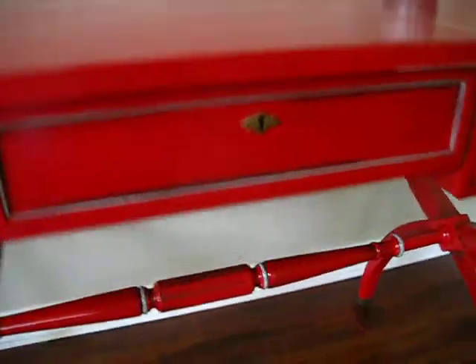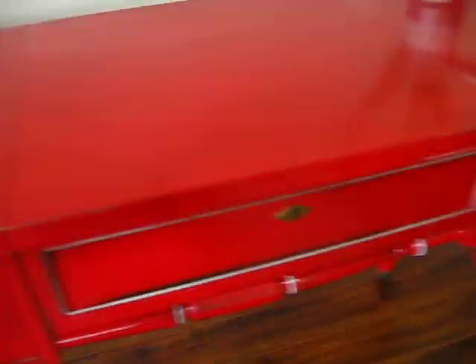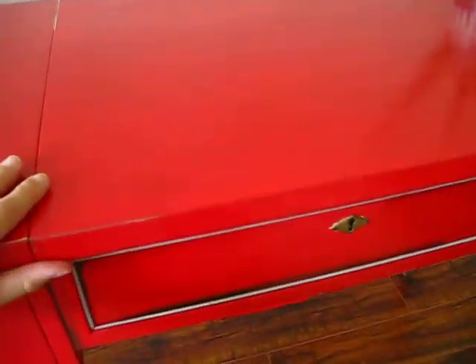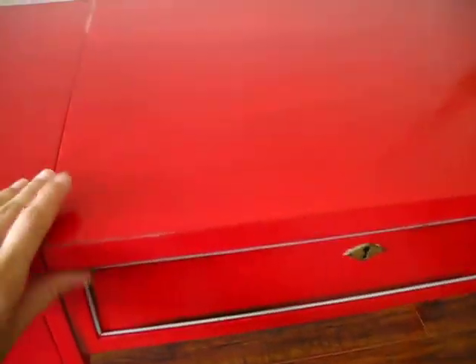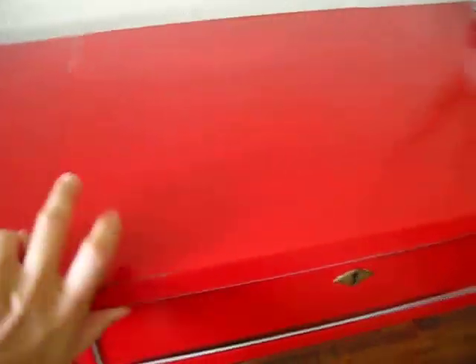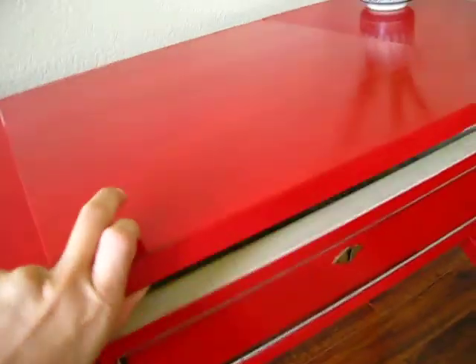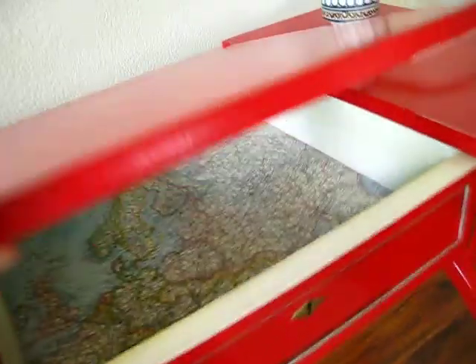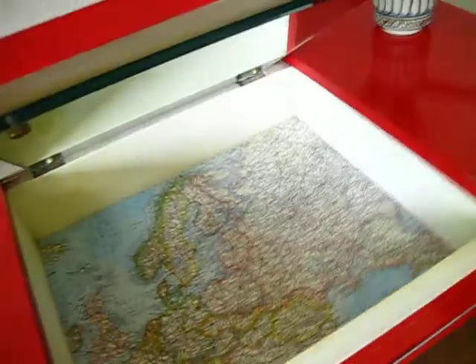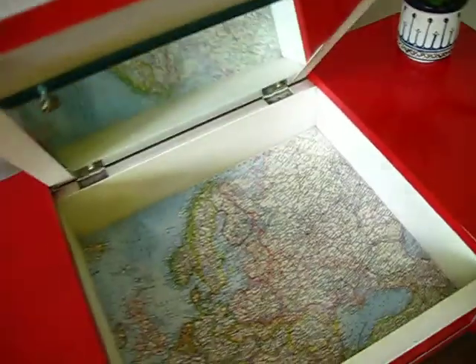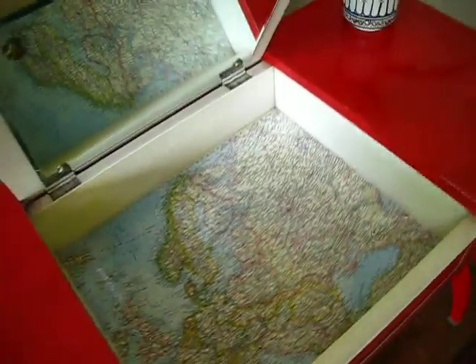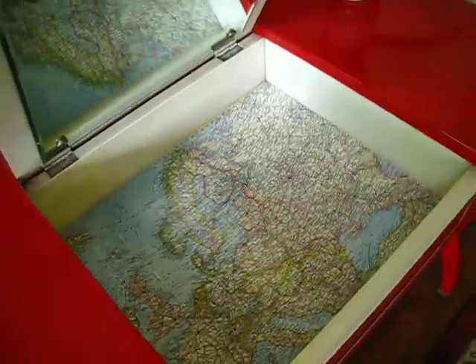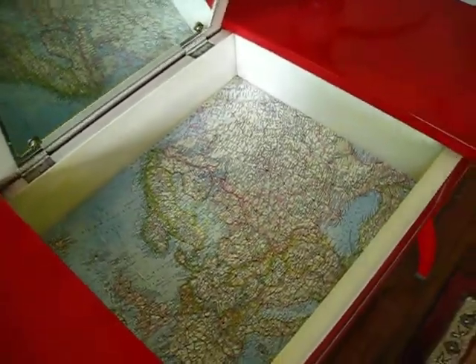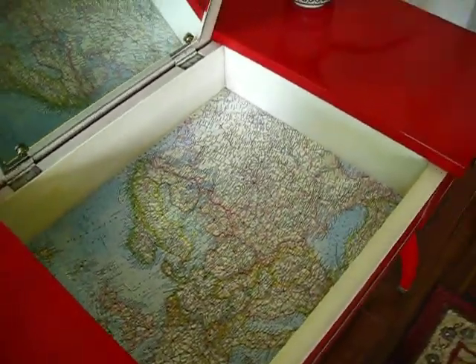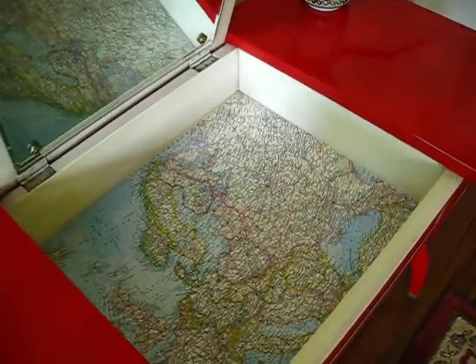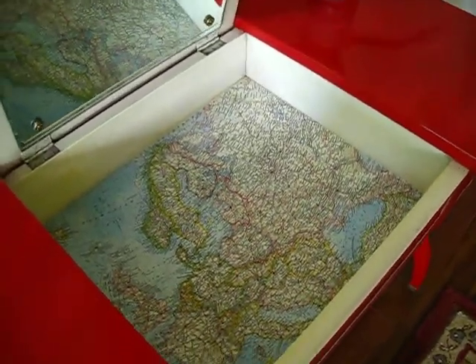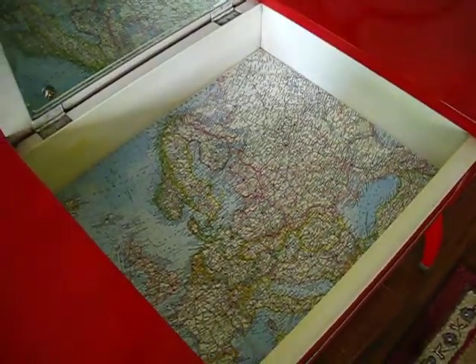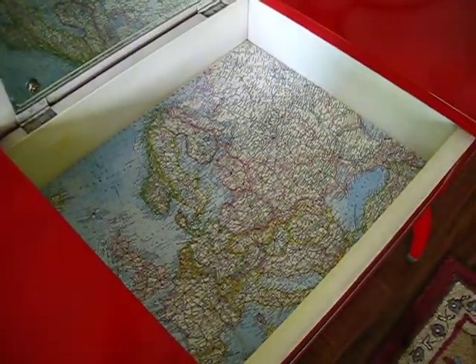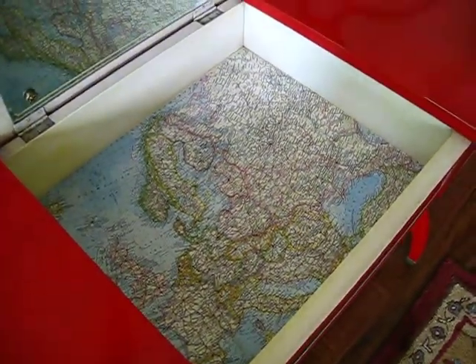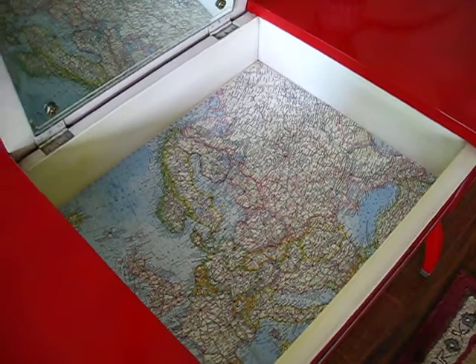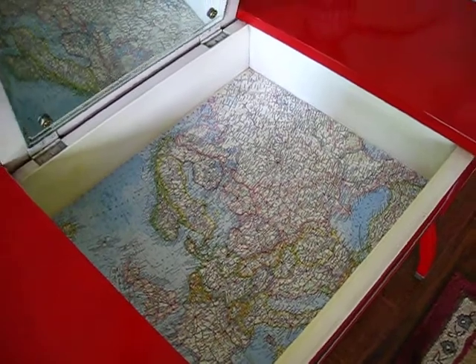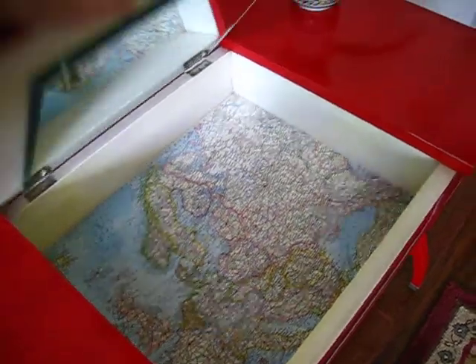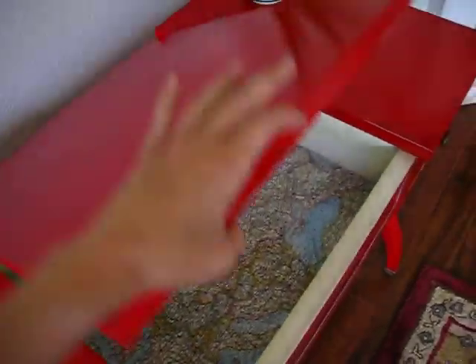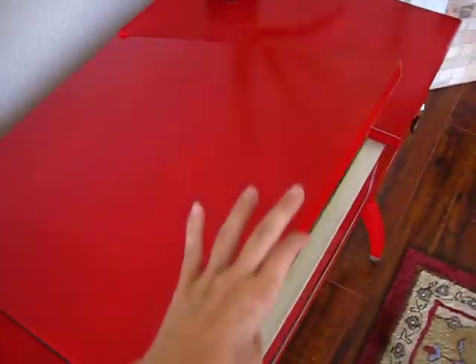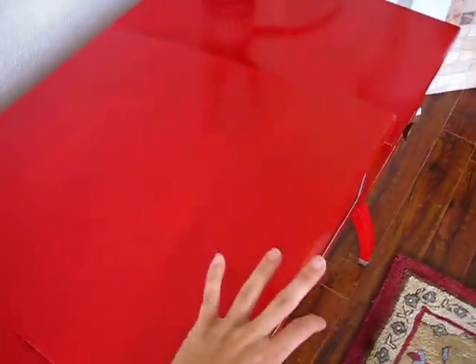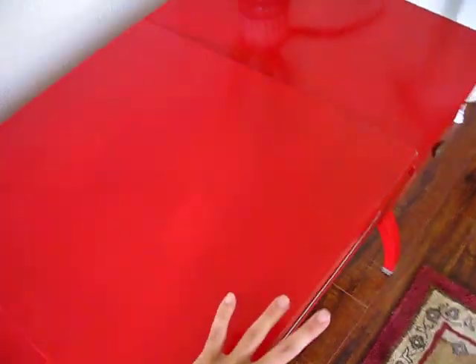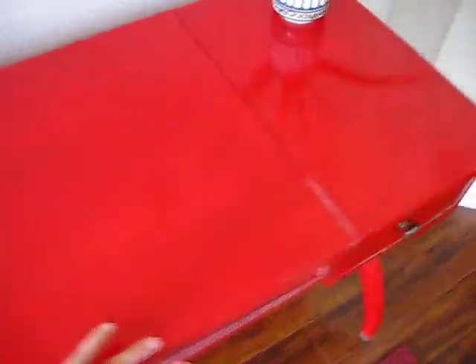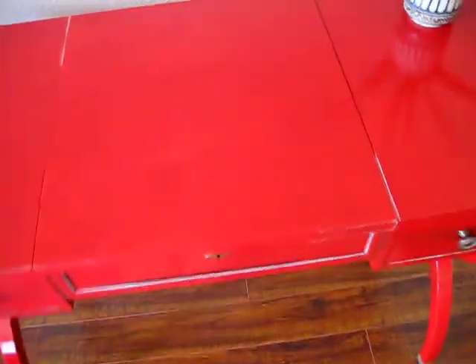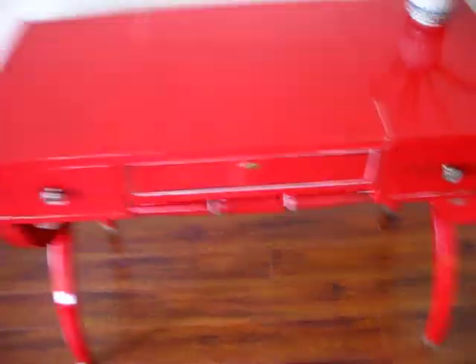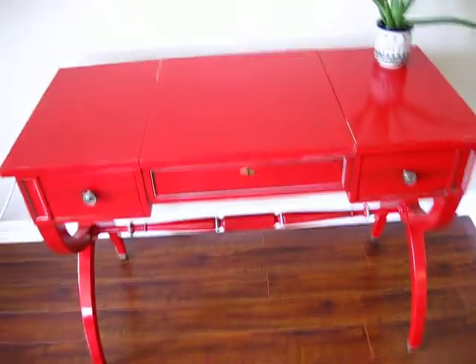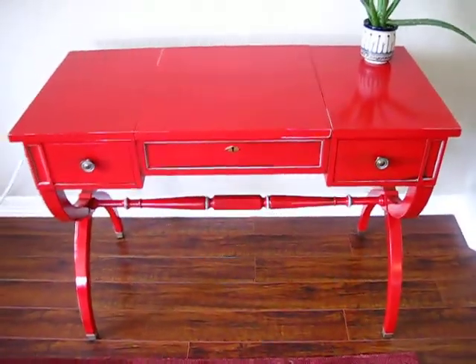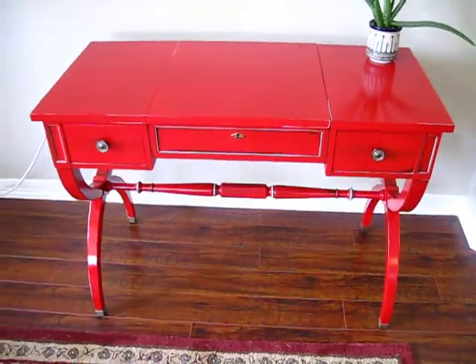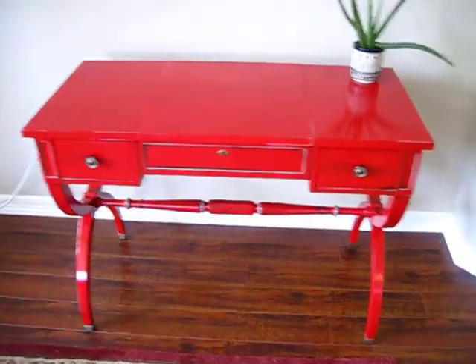A great feature about this piece is this fabulous drawer here. It's about two and a half inches deep, and I think it's perfect for a laptop or cosmetics, whatever you'd like to put there. I thought this piece ultimately could also sit in a foyer or somewhere in an entry hall.